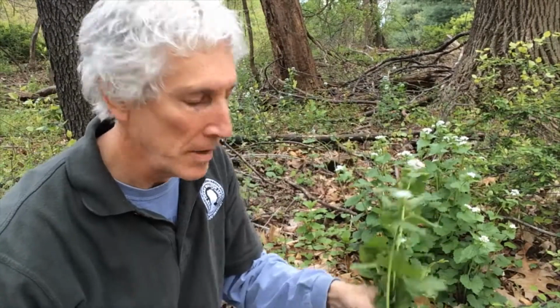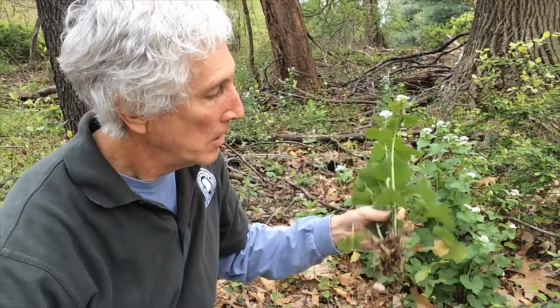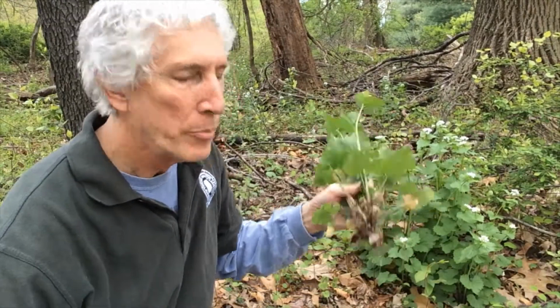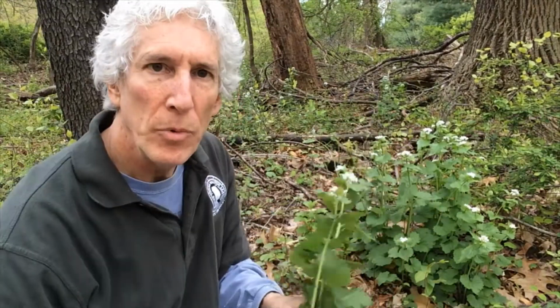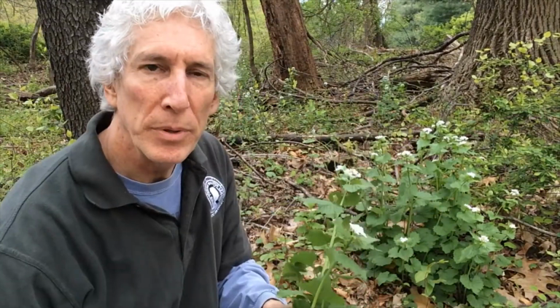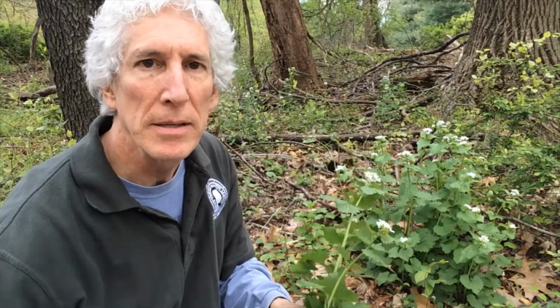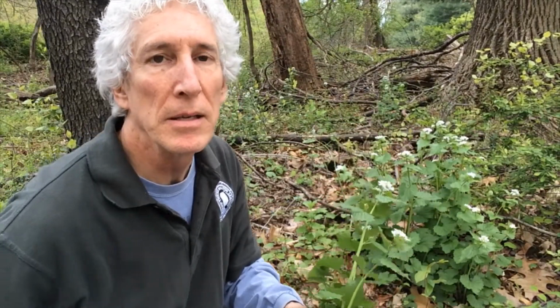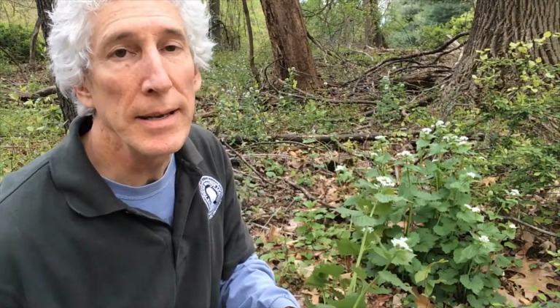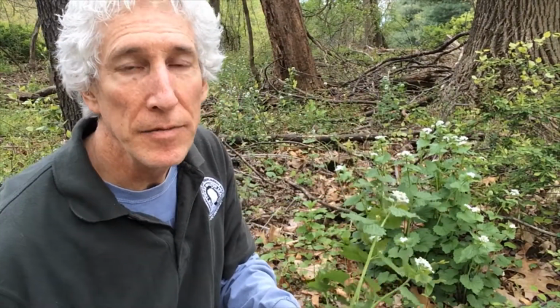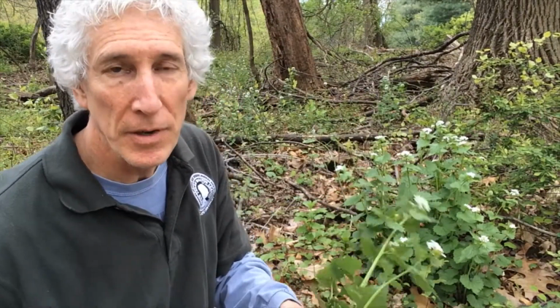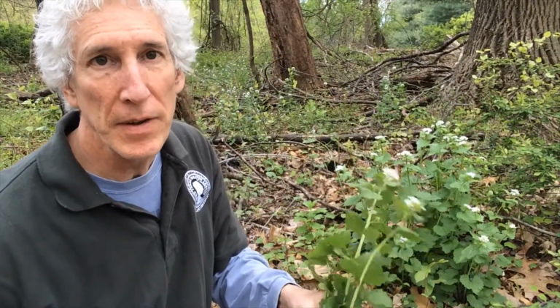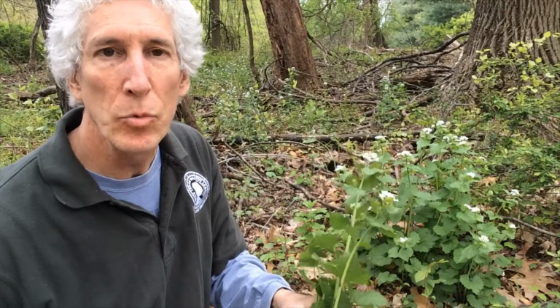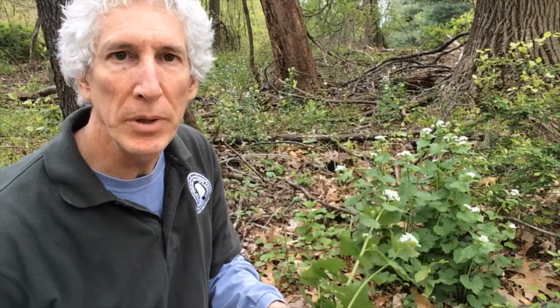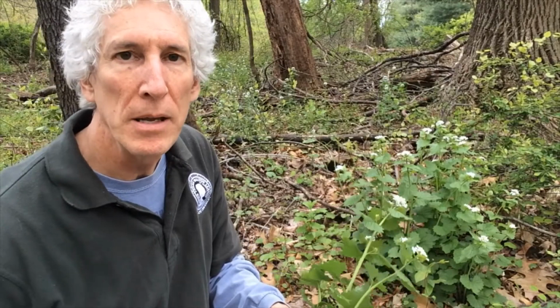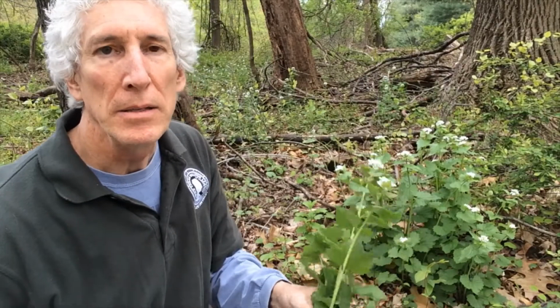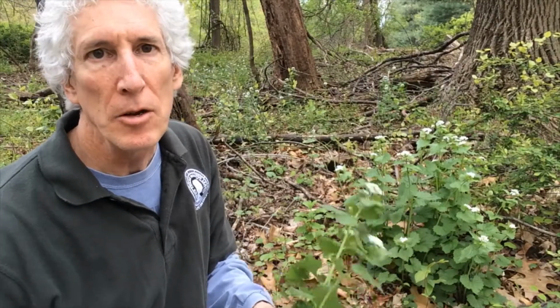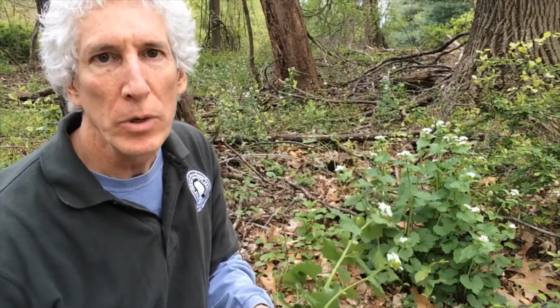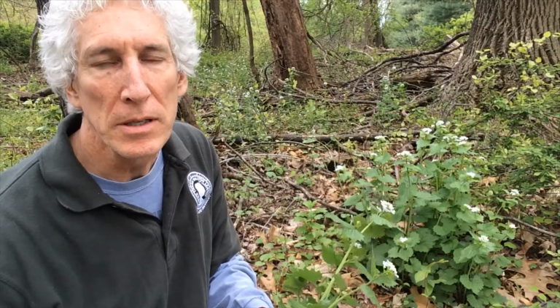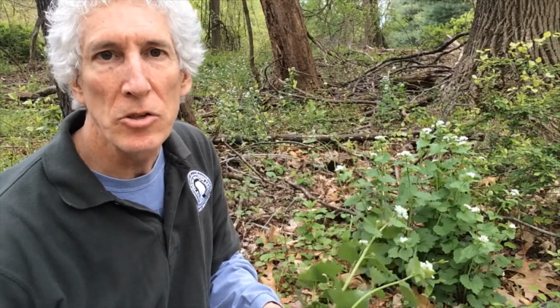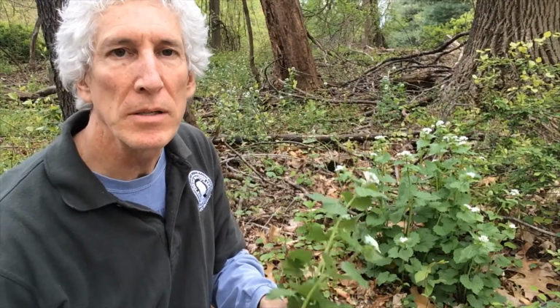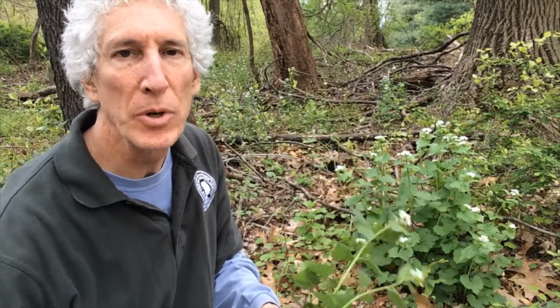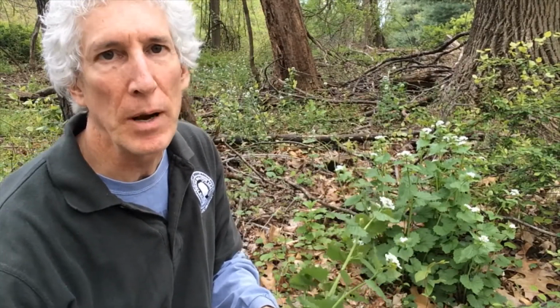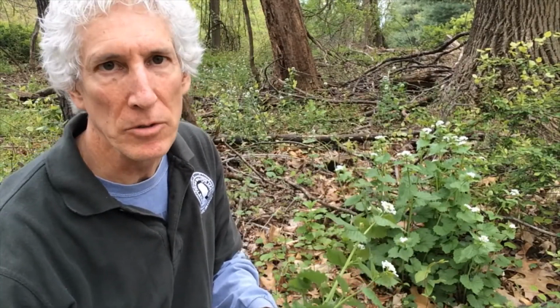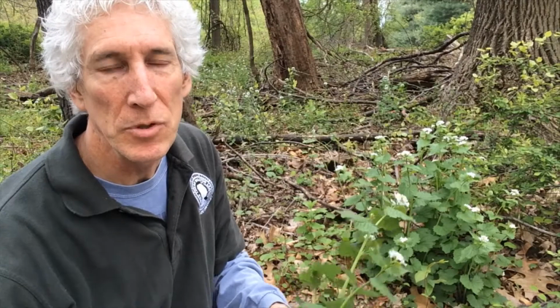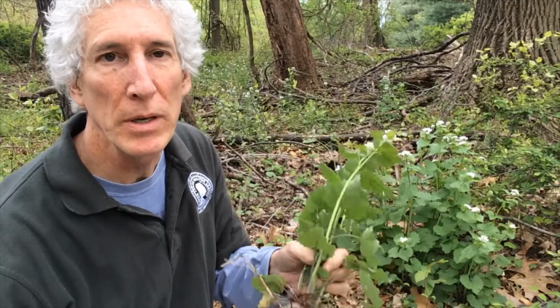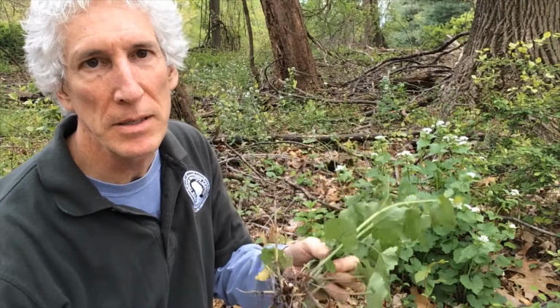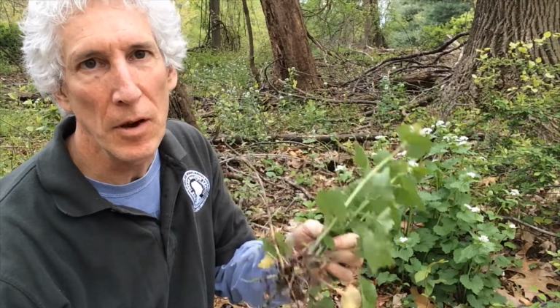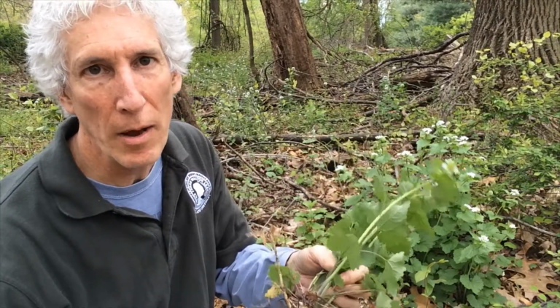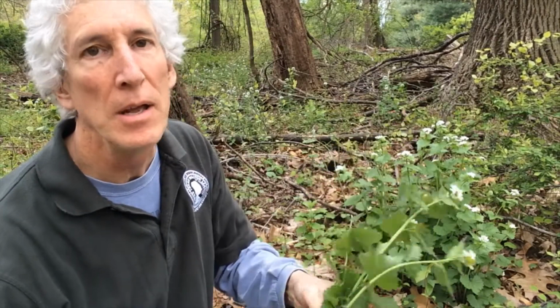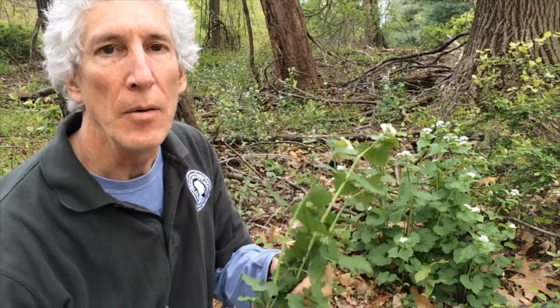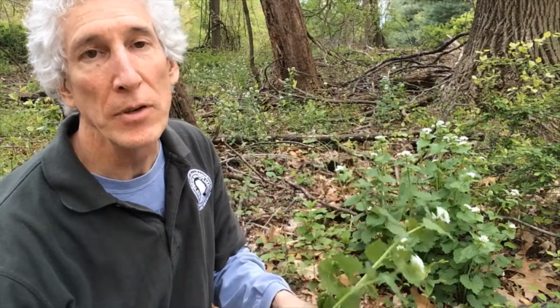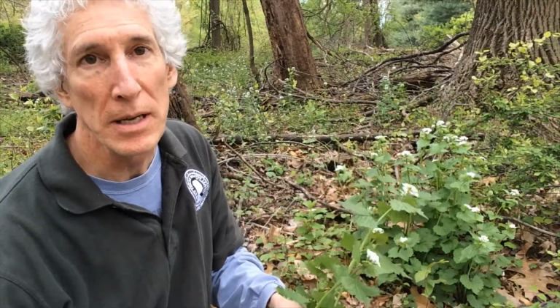The problem with this plant is it's not native. It's a very invasive woodland plant. It's taking over woodlands in the eastern U.S. and it's spreading around the country. So you want to get this stuff out whenever you see it.